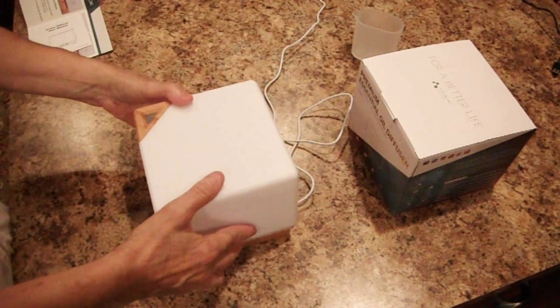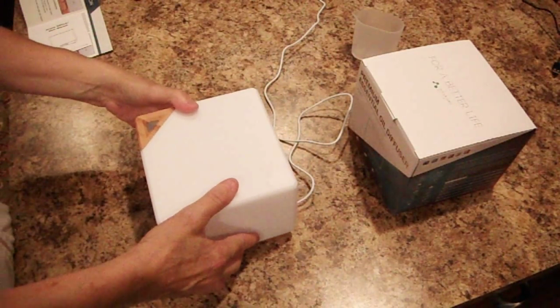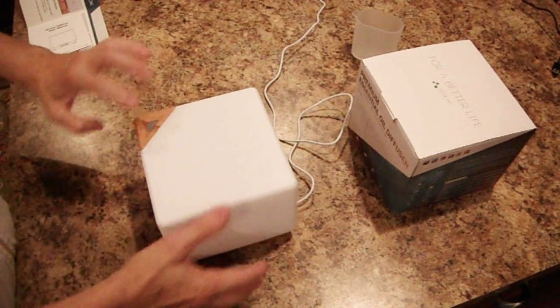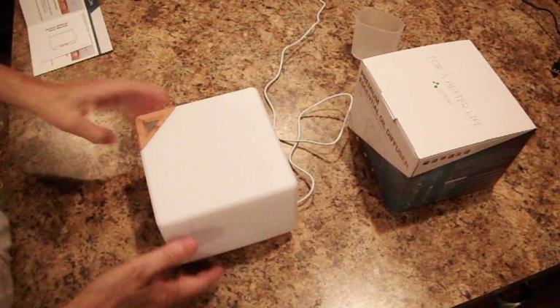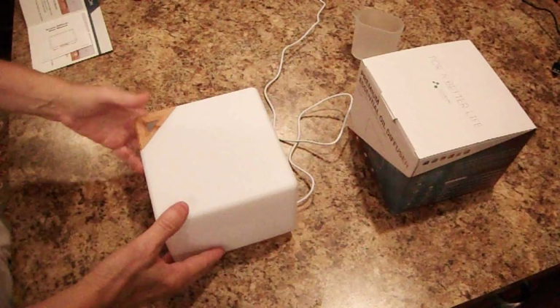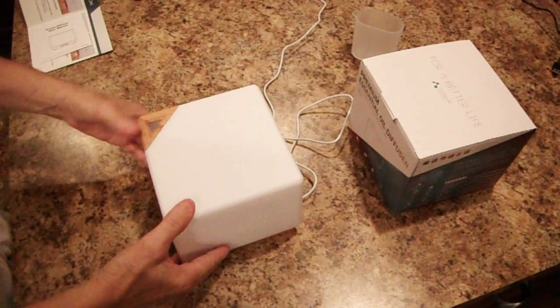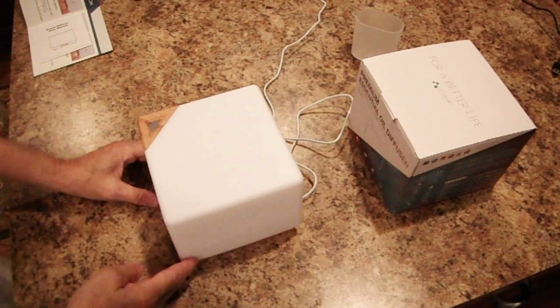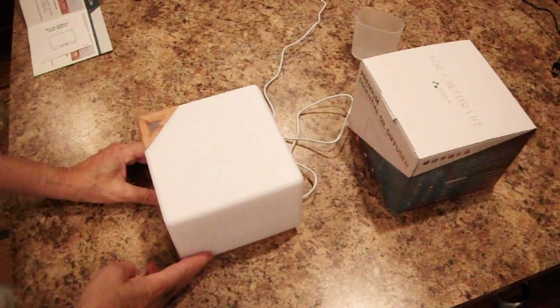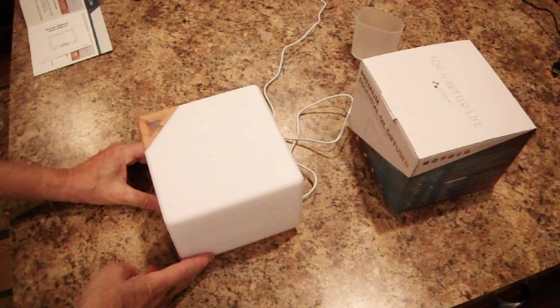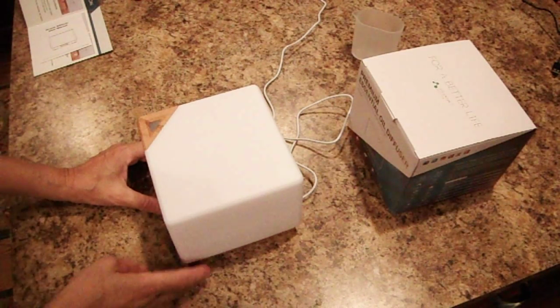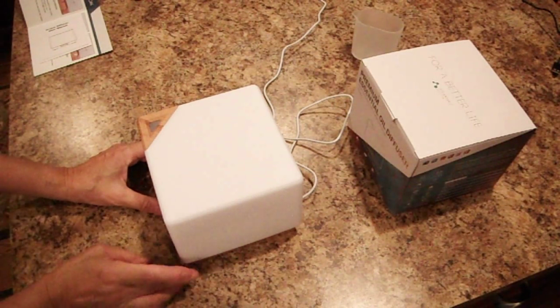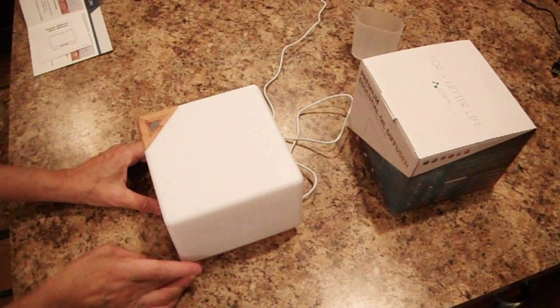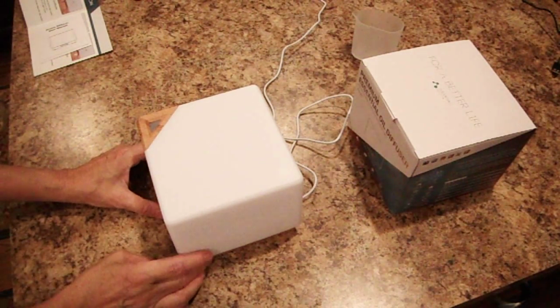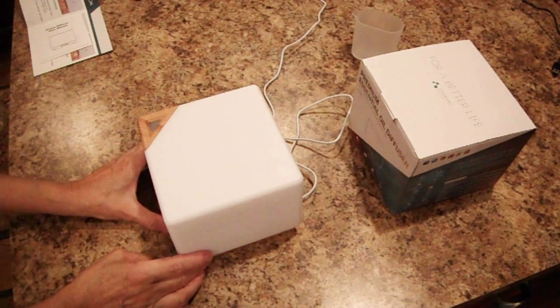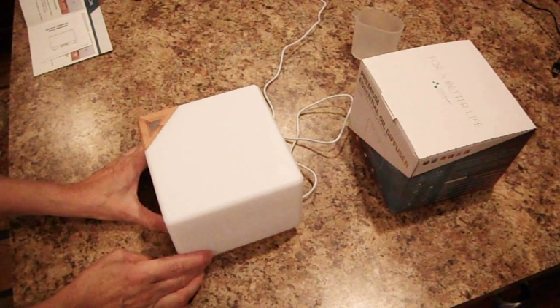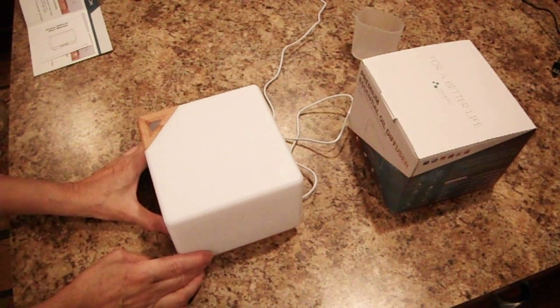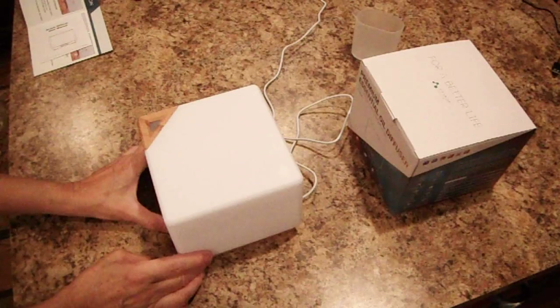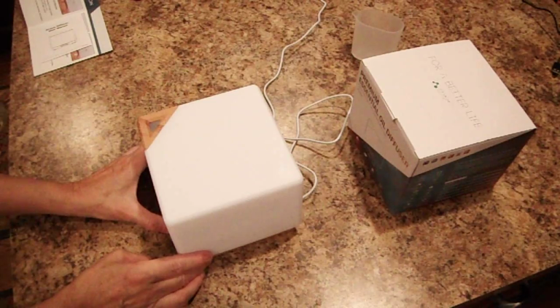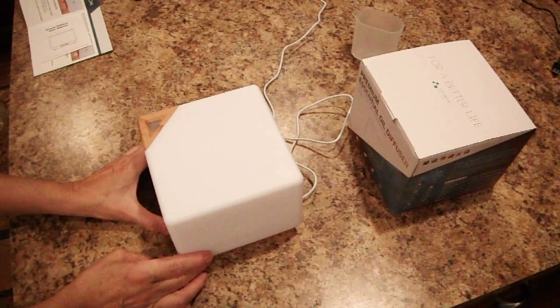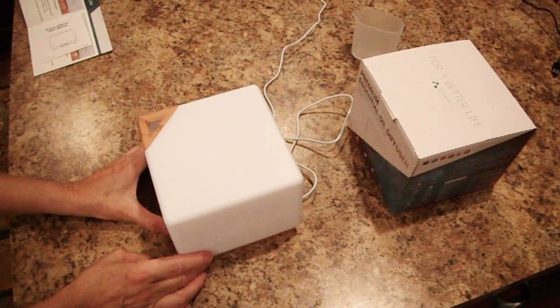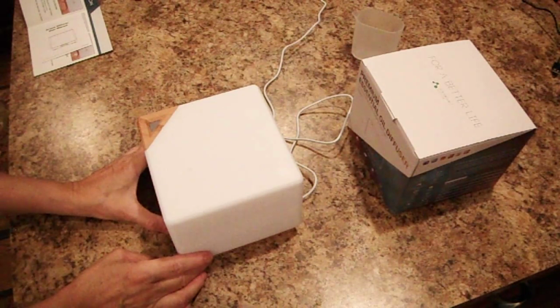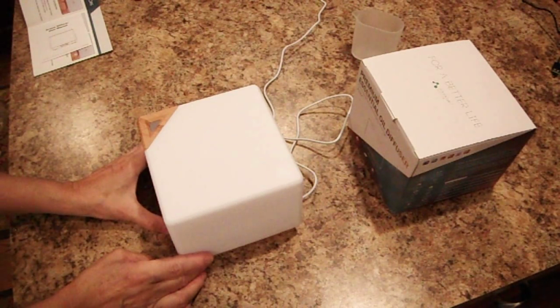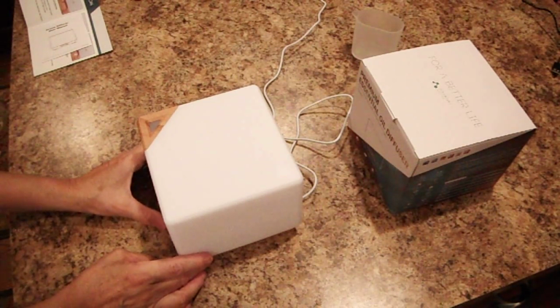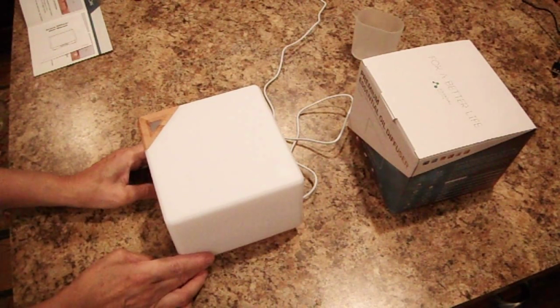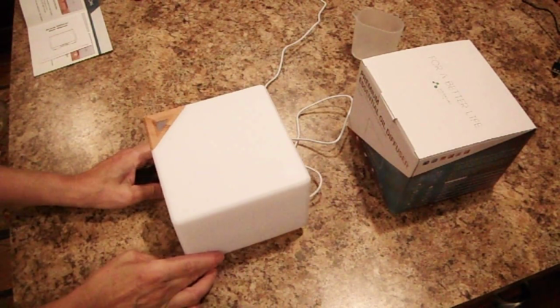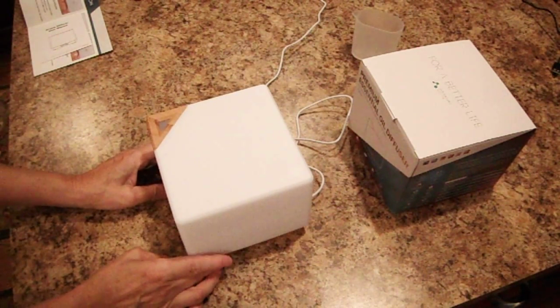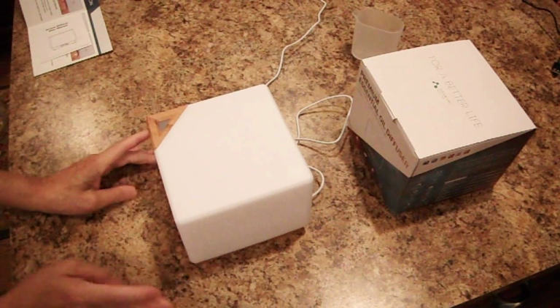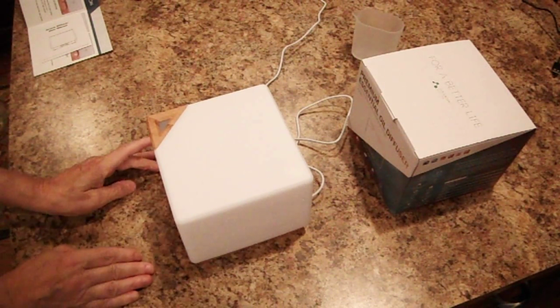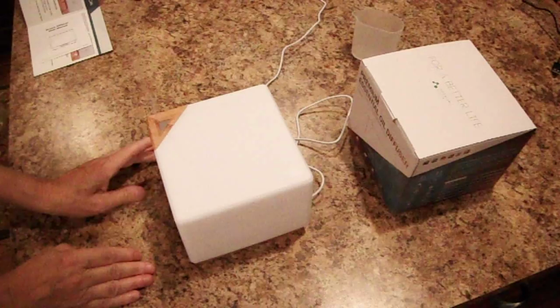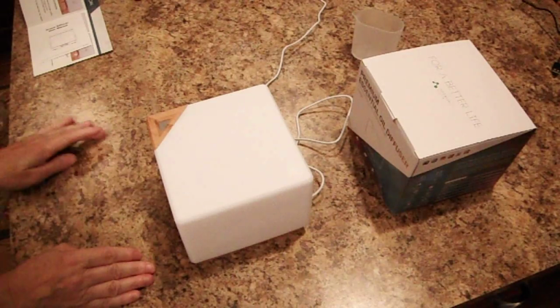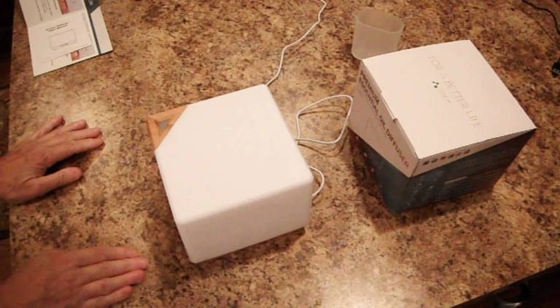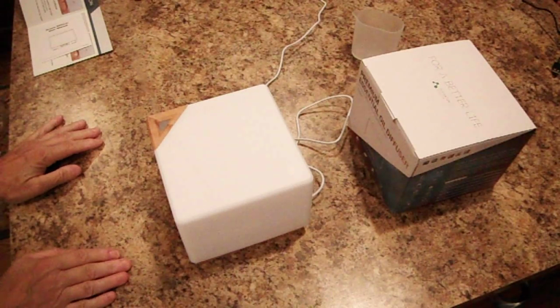The mist will come out here. You press the button and turn it on, which will just run out automatically when it runs out of water.